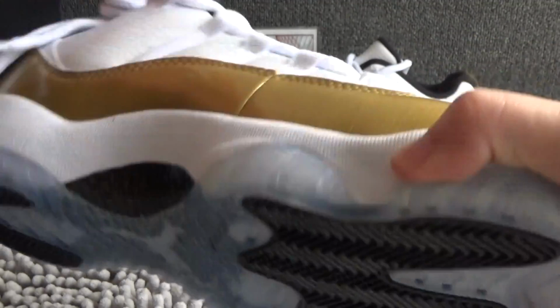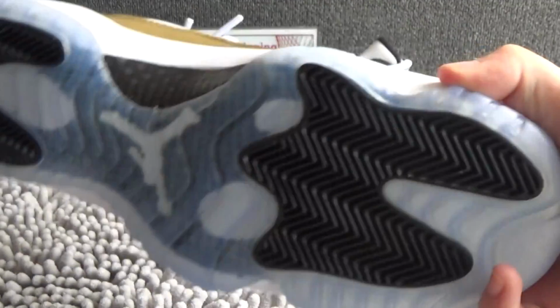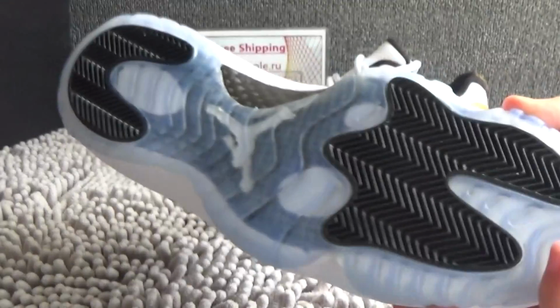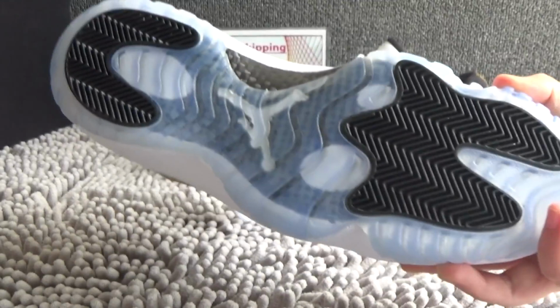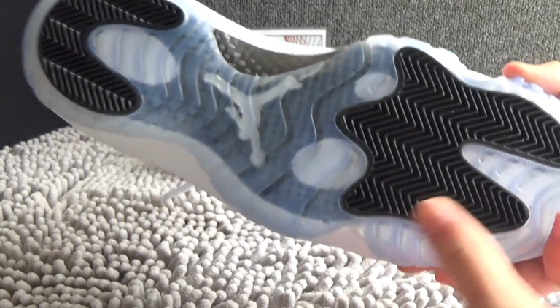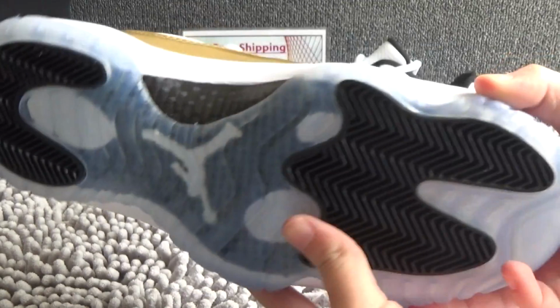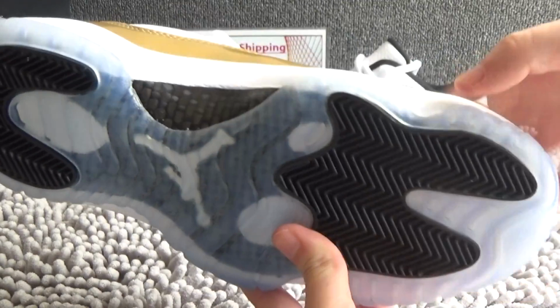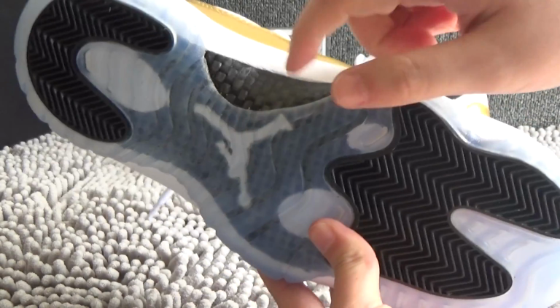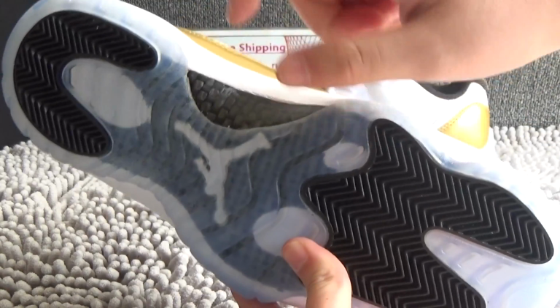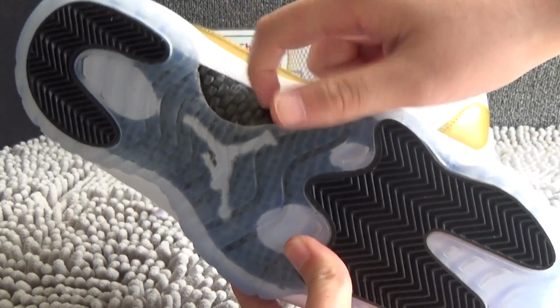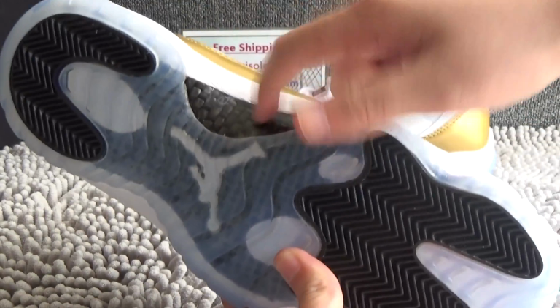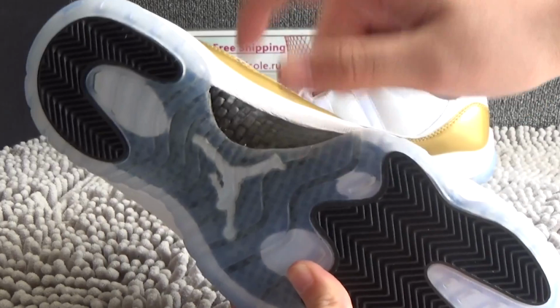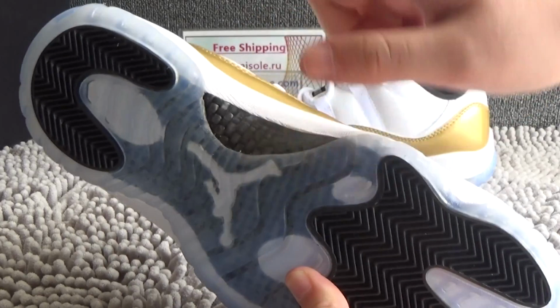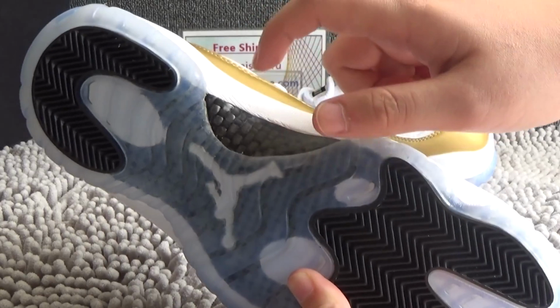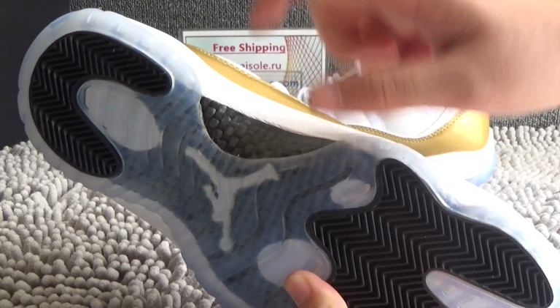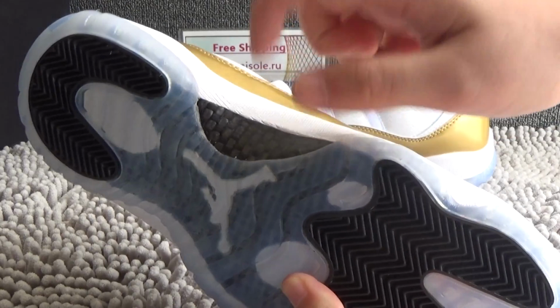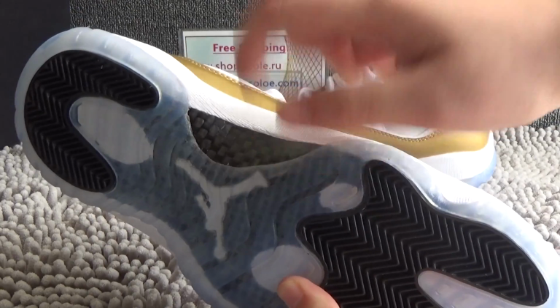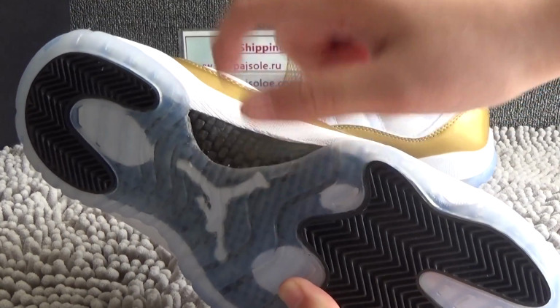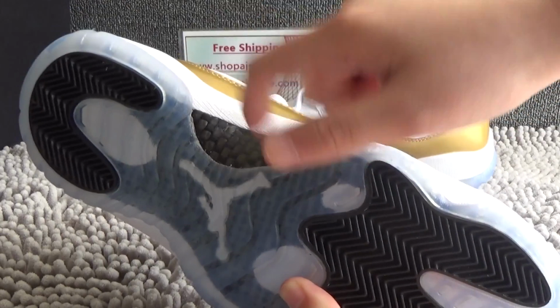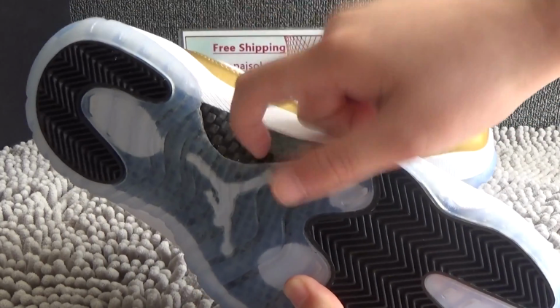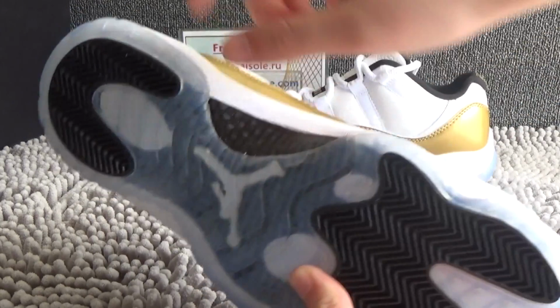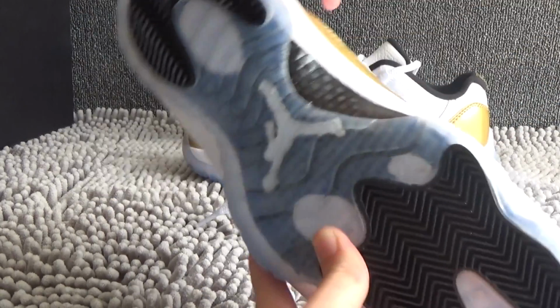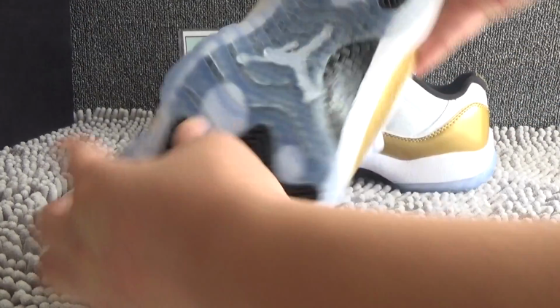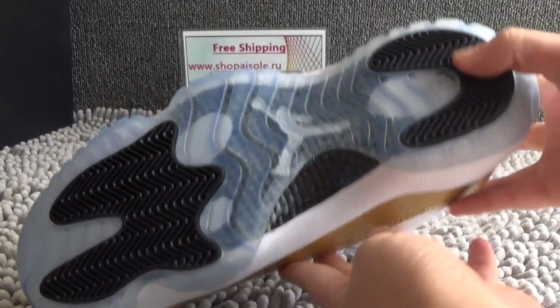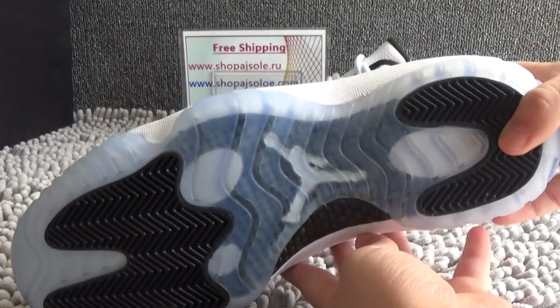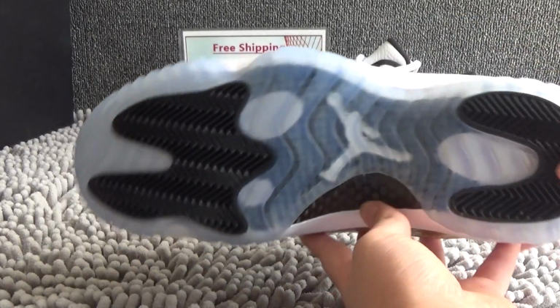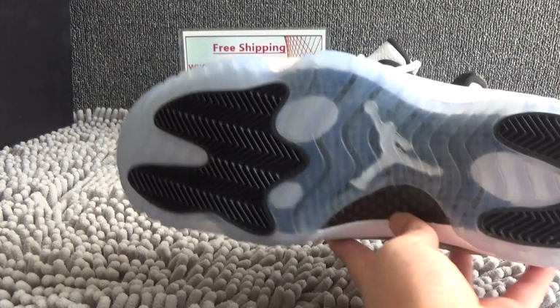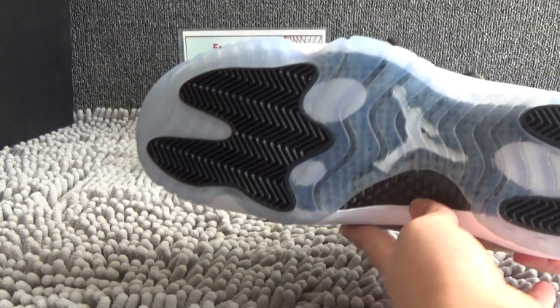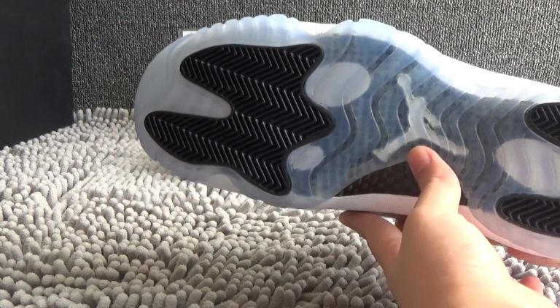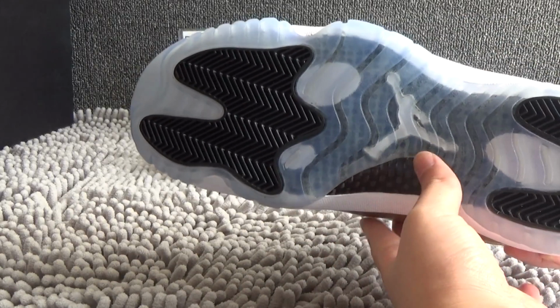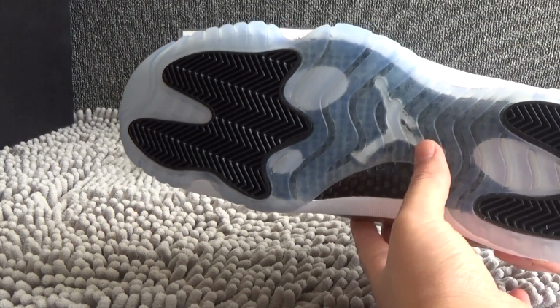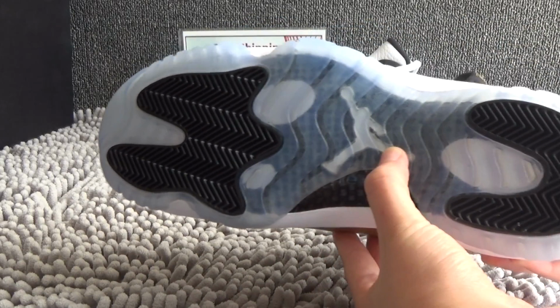Now let me show you the bottom. It's real carbon fiber. In the center, we can see the white logo of Jumperman.